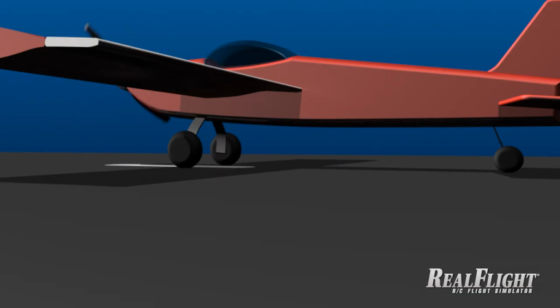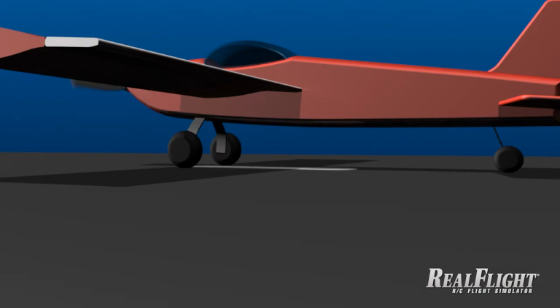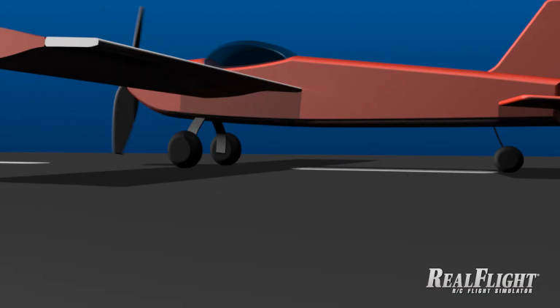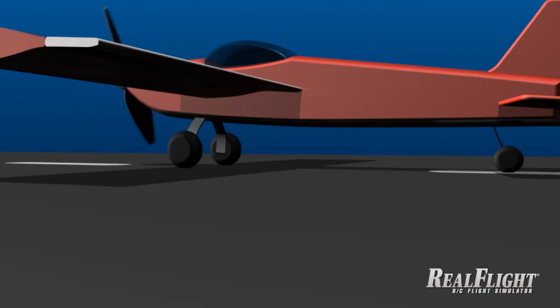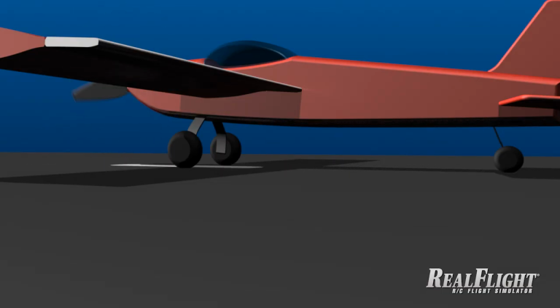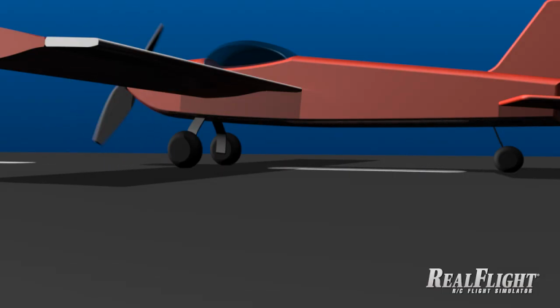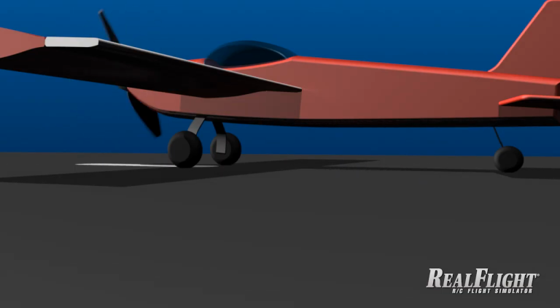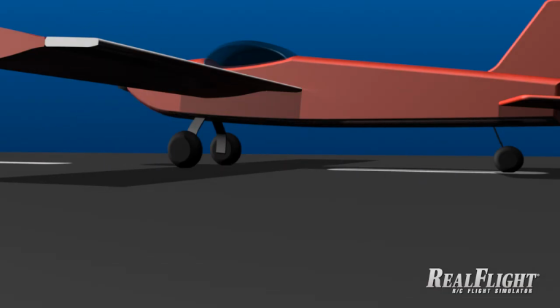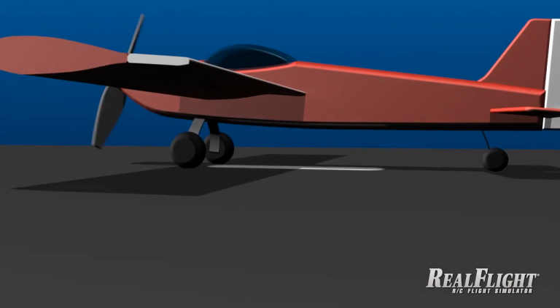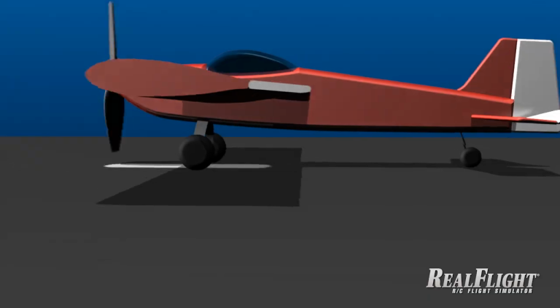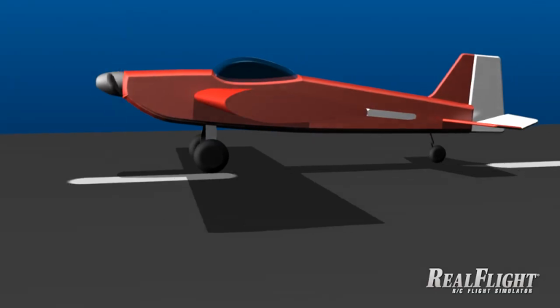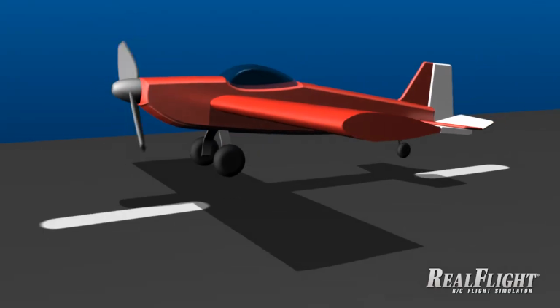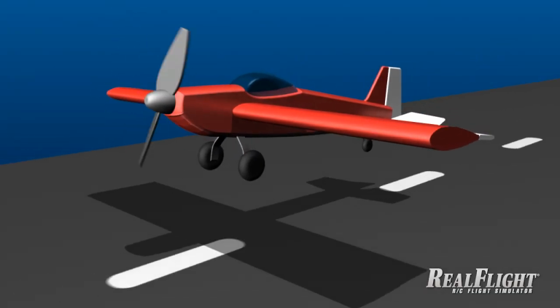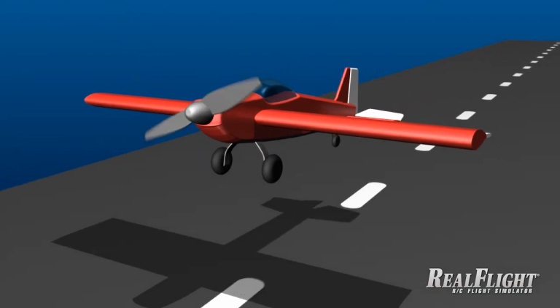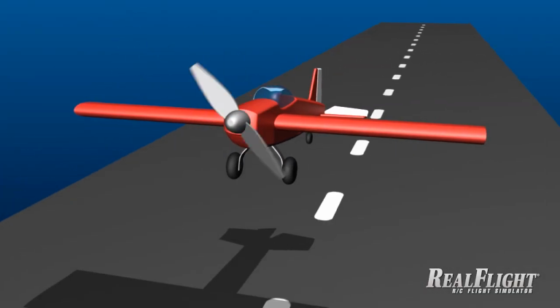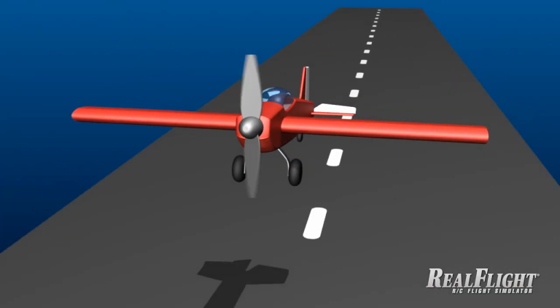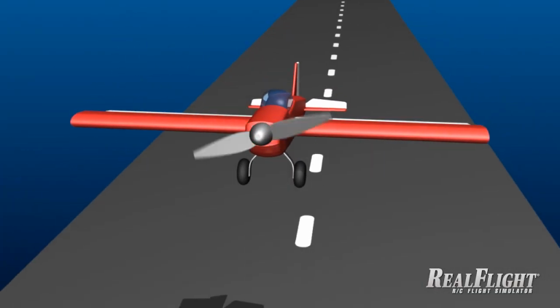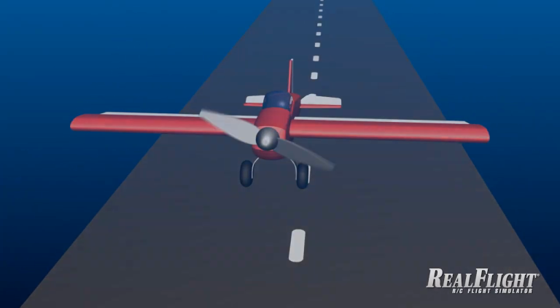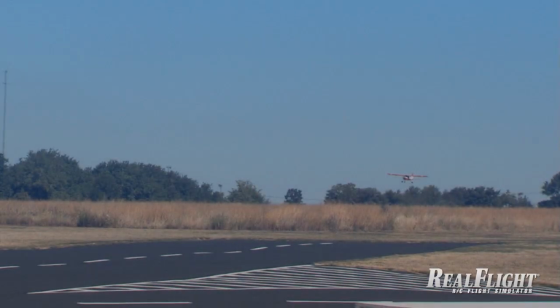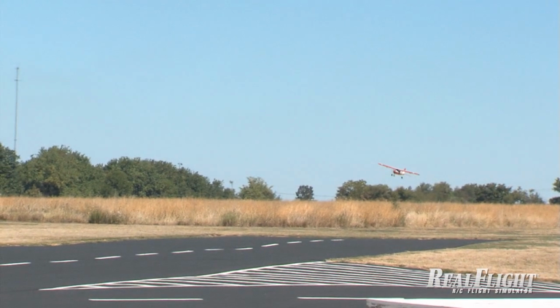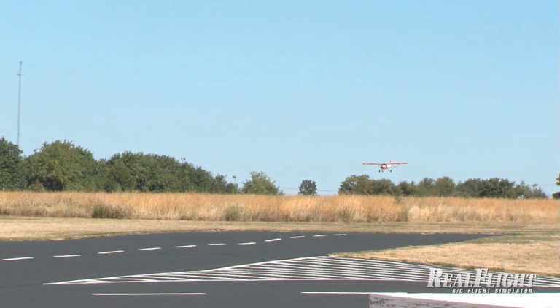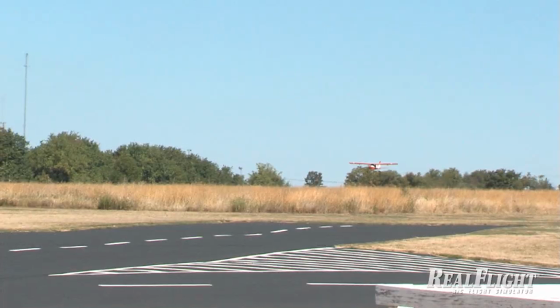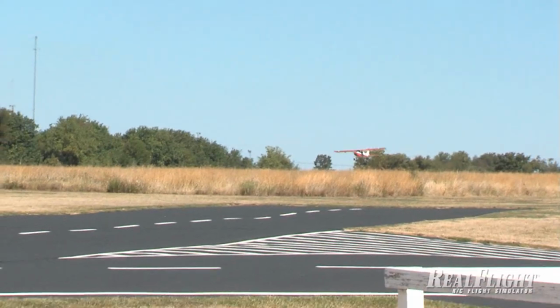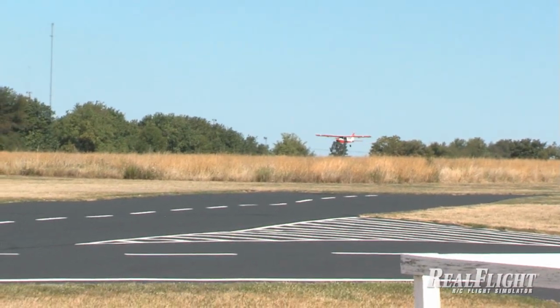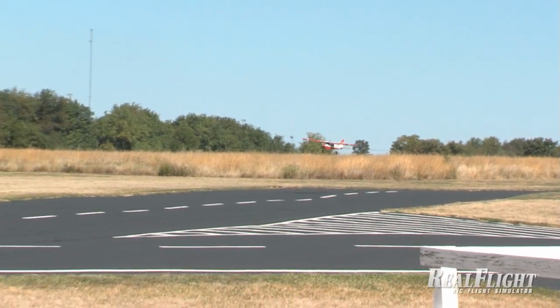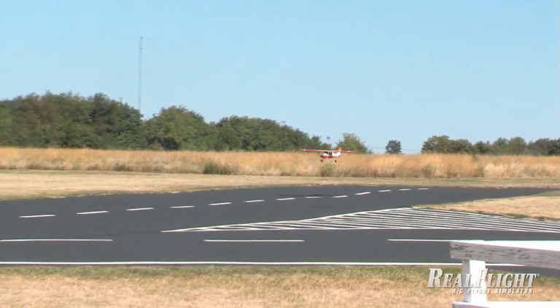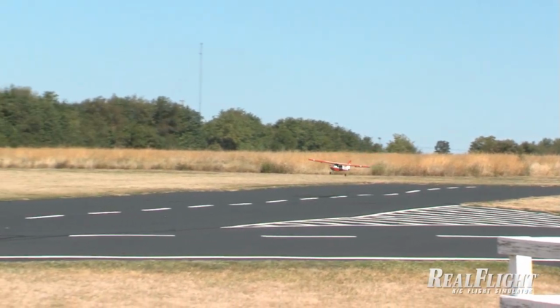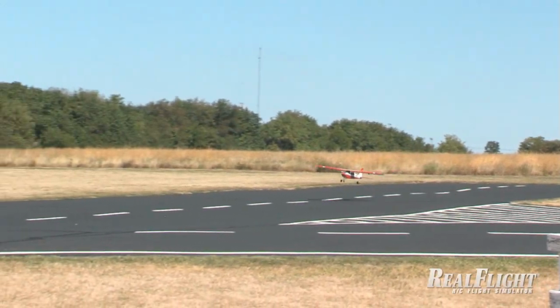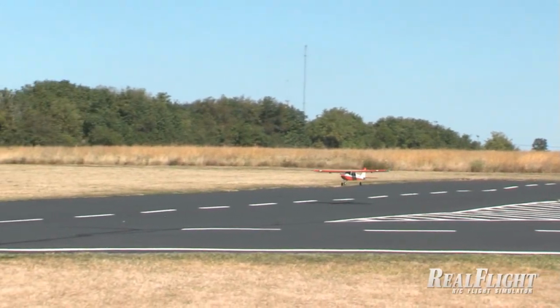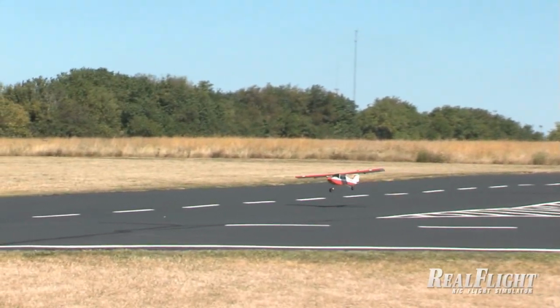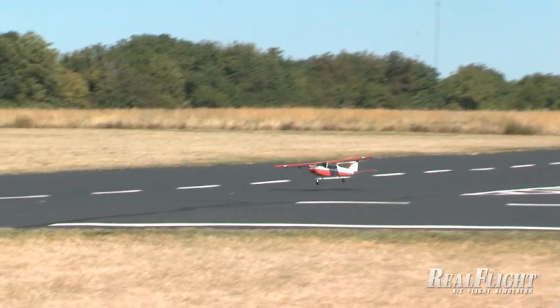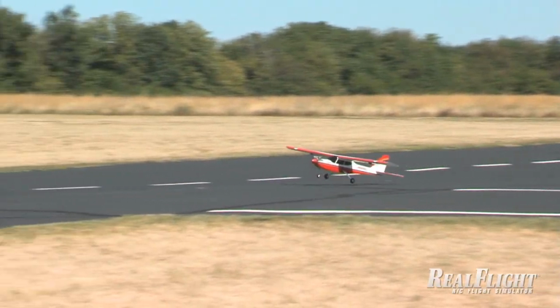Once you've landed successfully, it's easy to turn the landing into another takeoff and do it again. Flying touch and goes — landing and taking off repeatedly — is a common way to build experience and skill in a hurry.